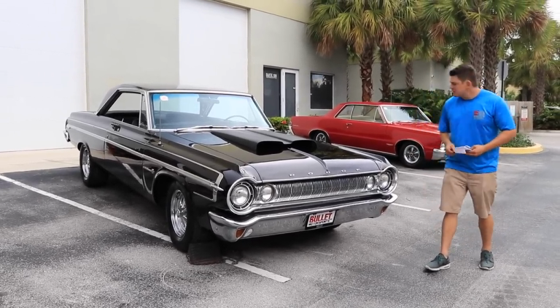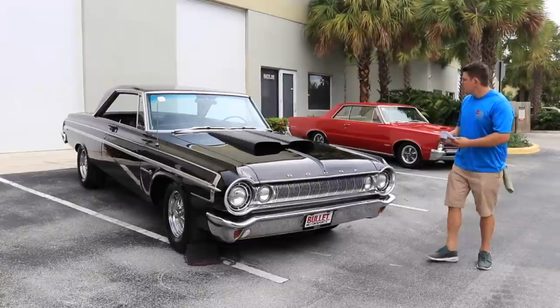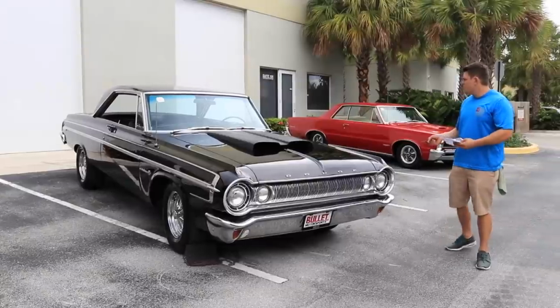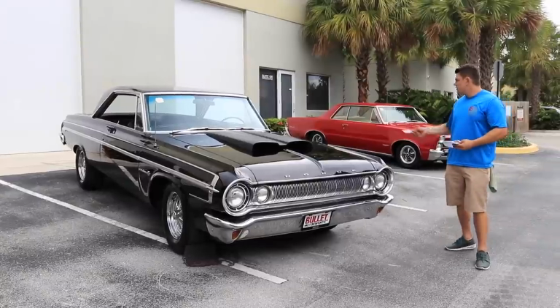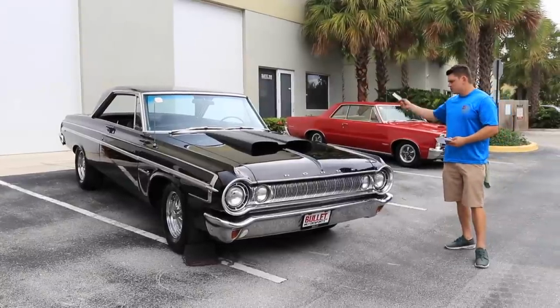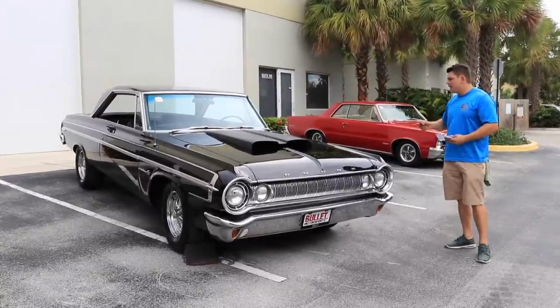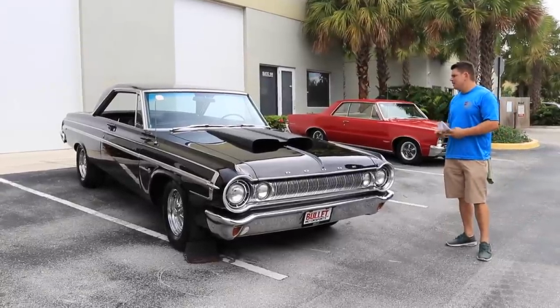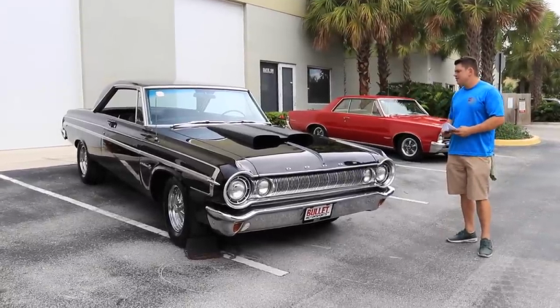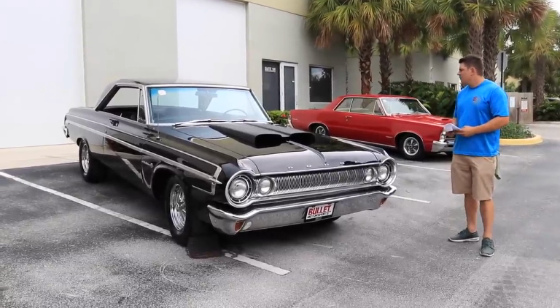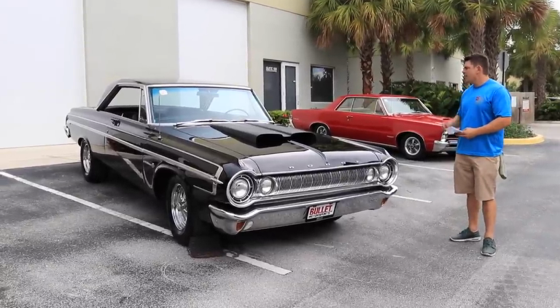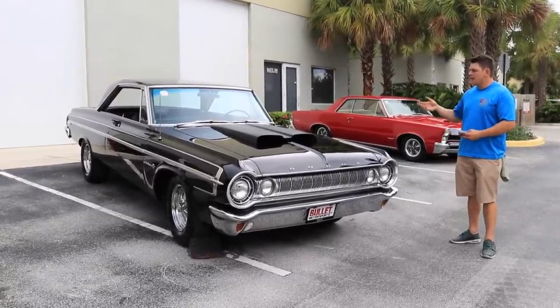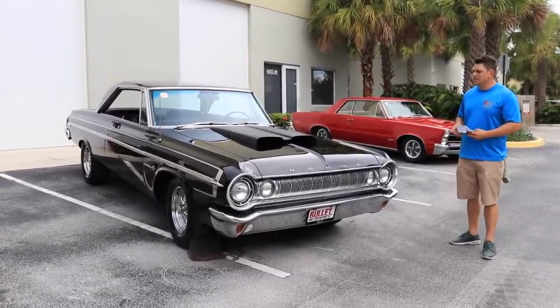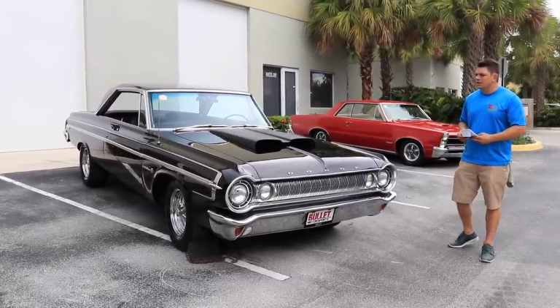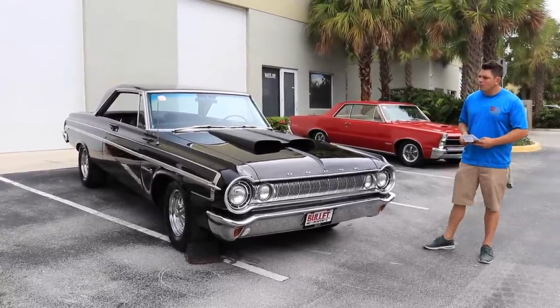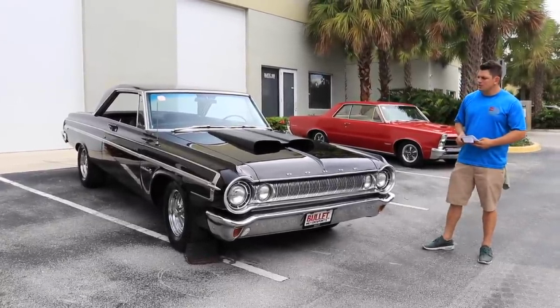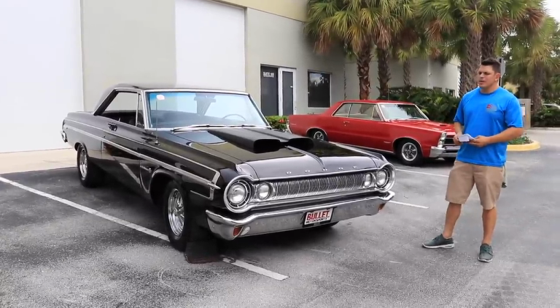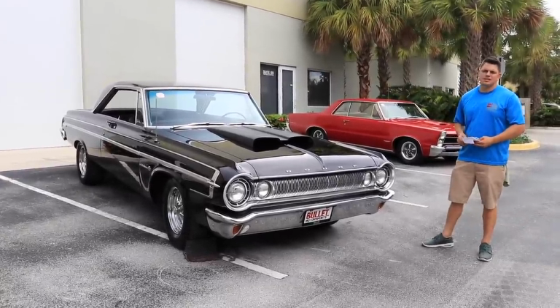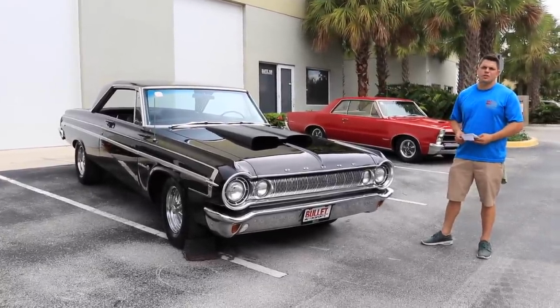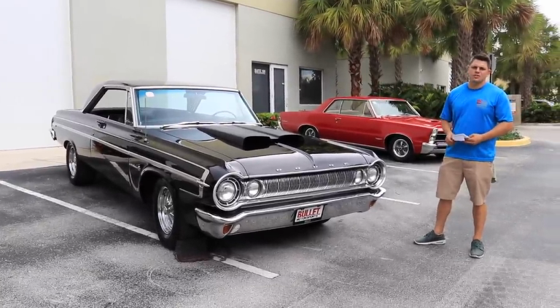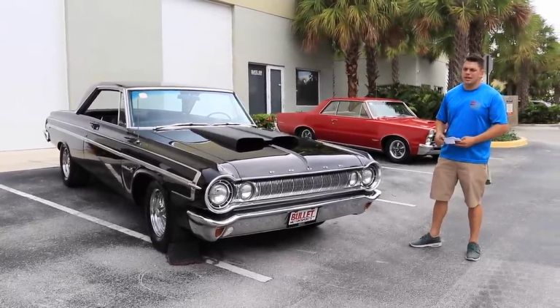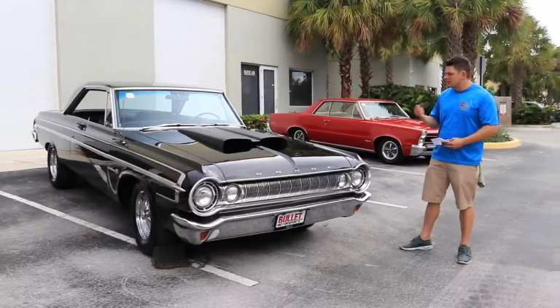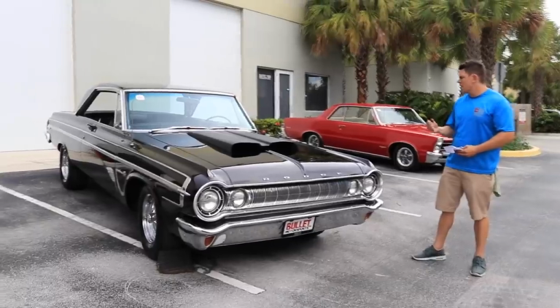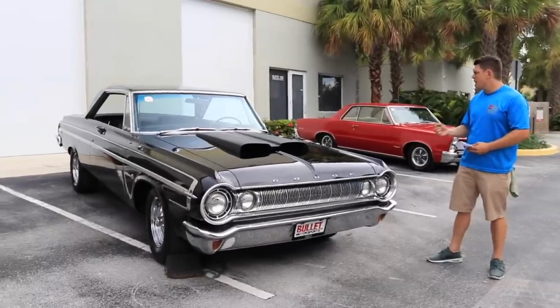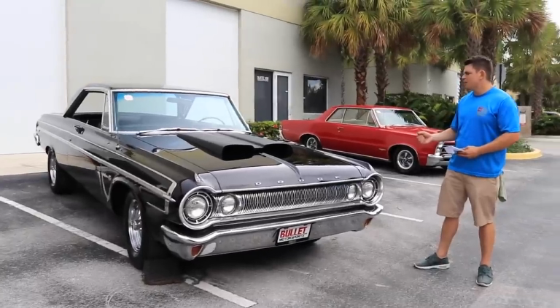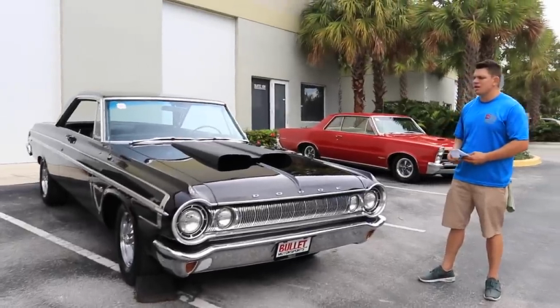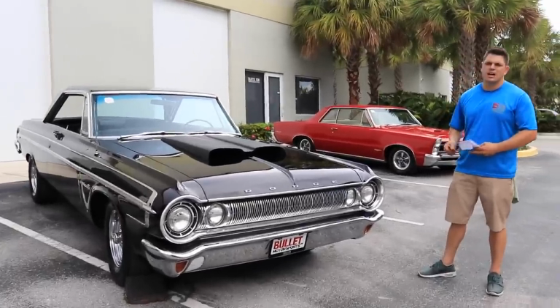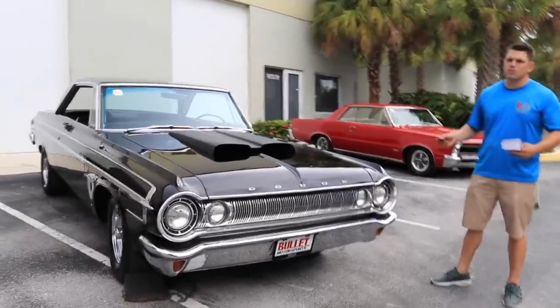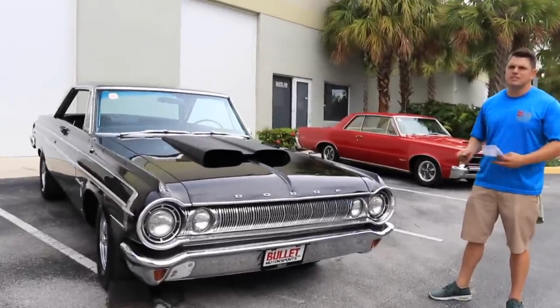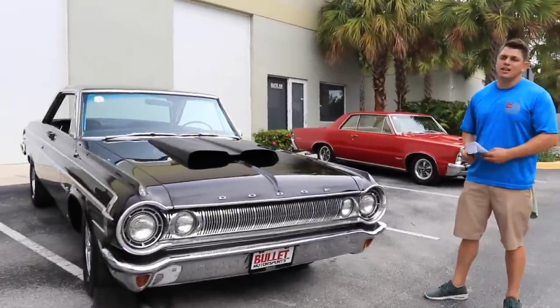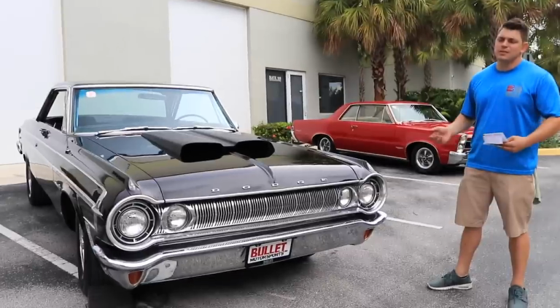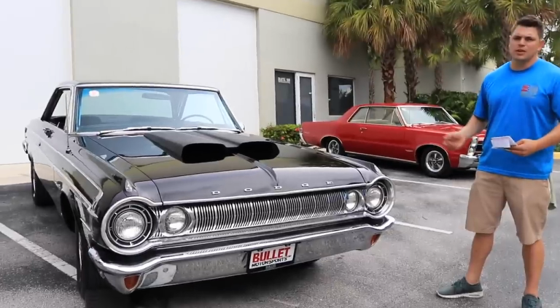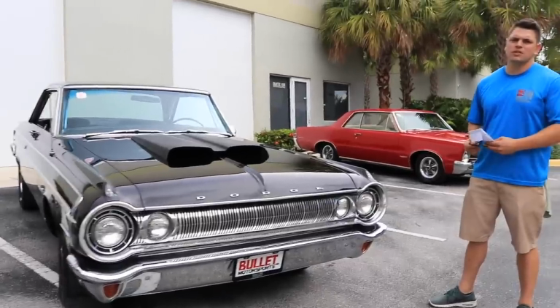It's a really unique car, super straight body lines, black on black interior. What's really nice about it is it's a southern car, so it has really solid body panels, the underside is super nice, and it is fairly original underneath.